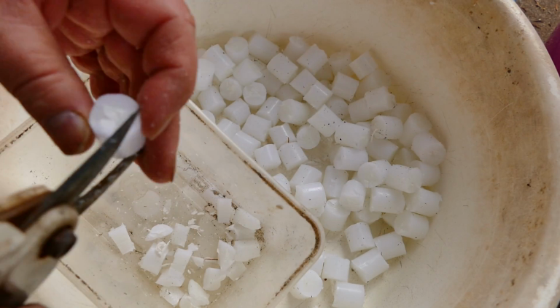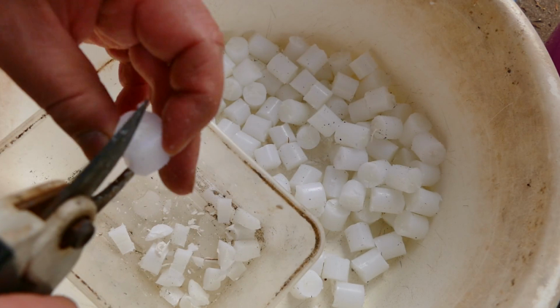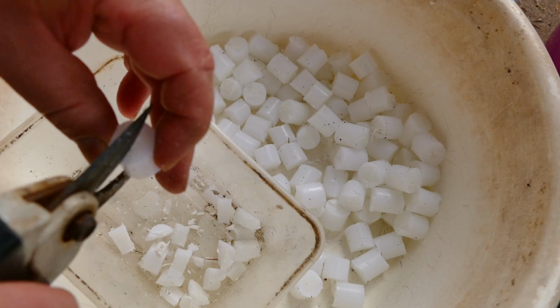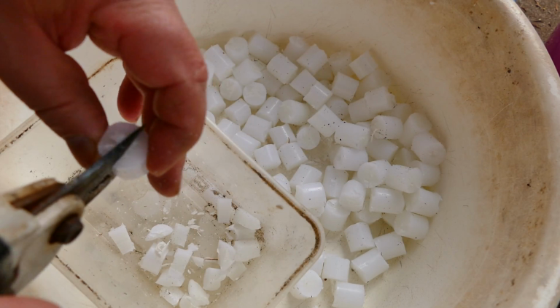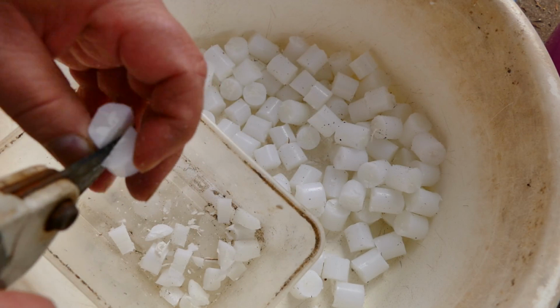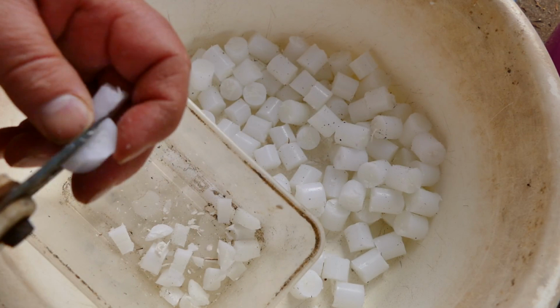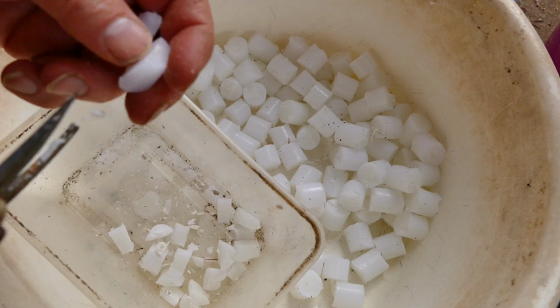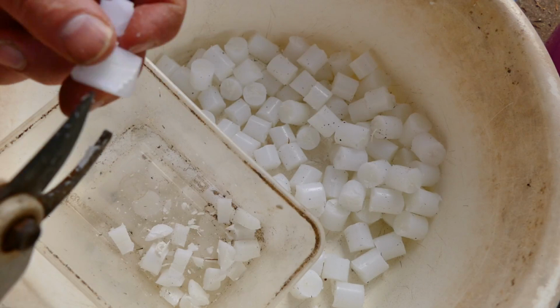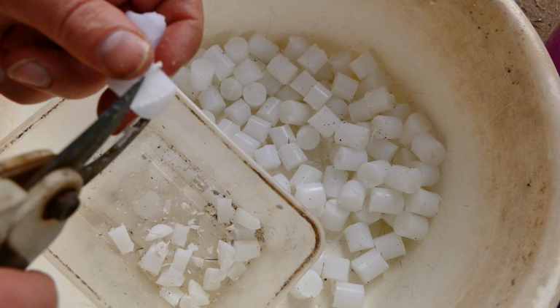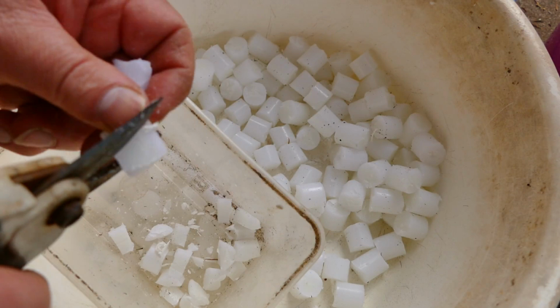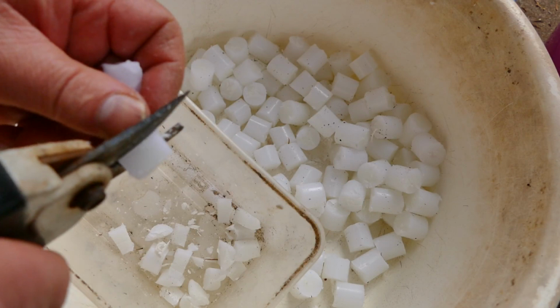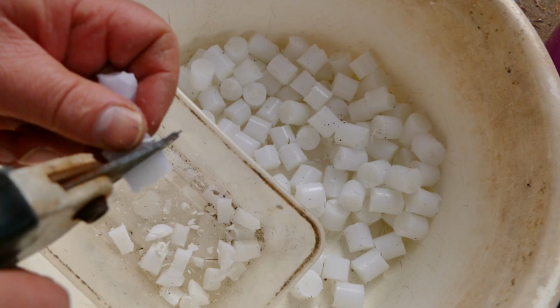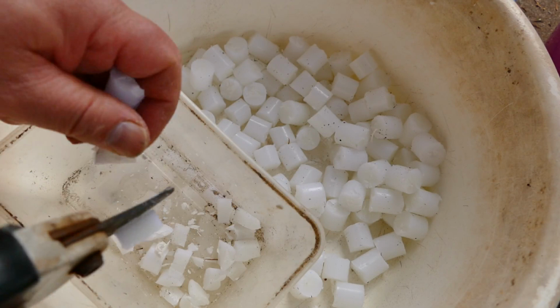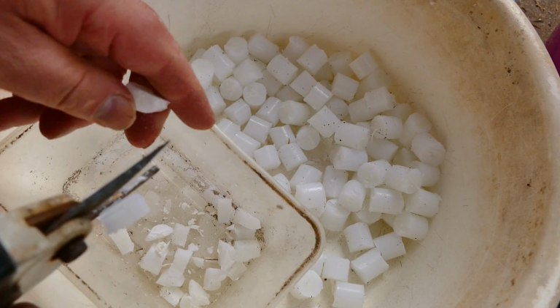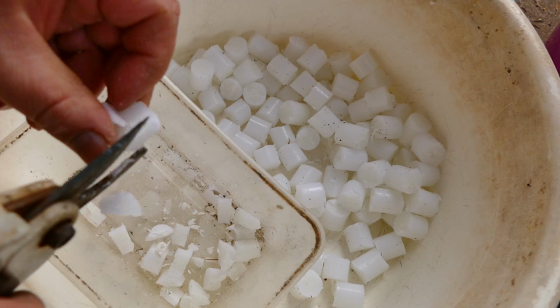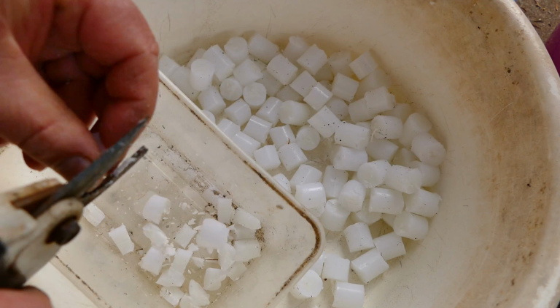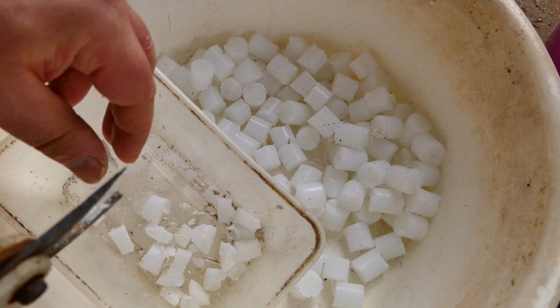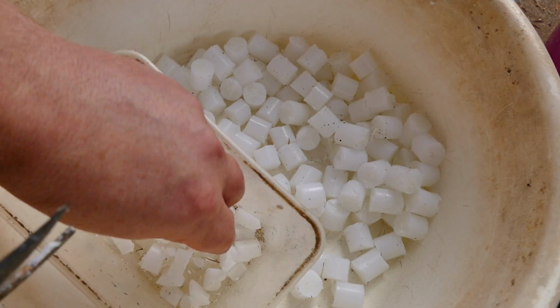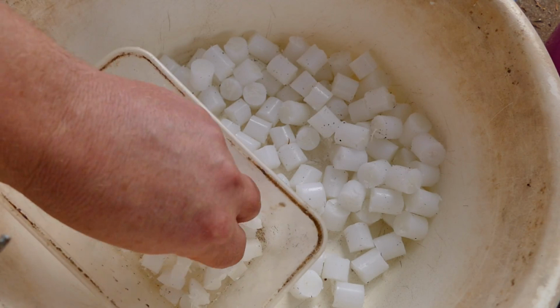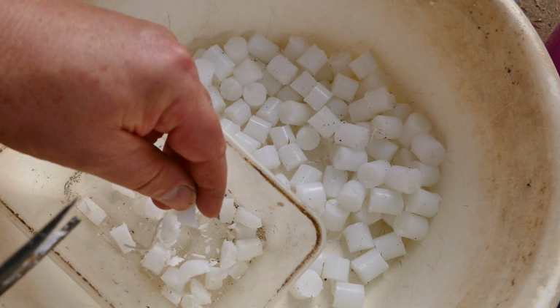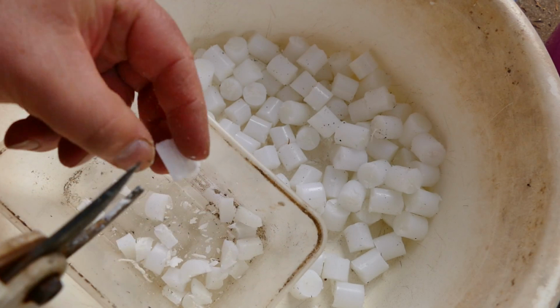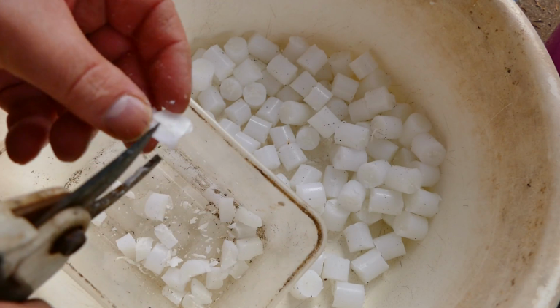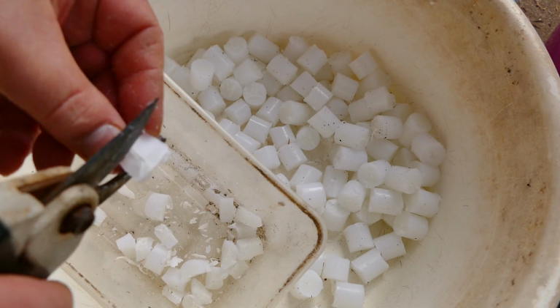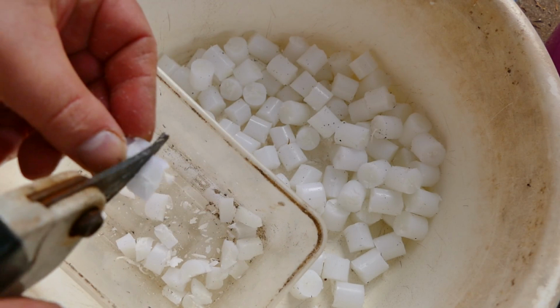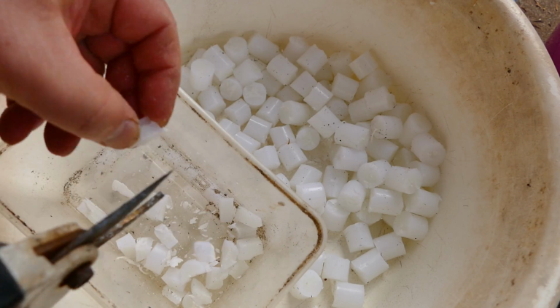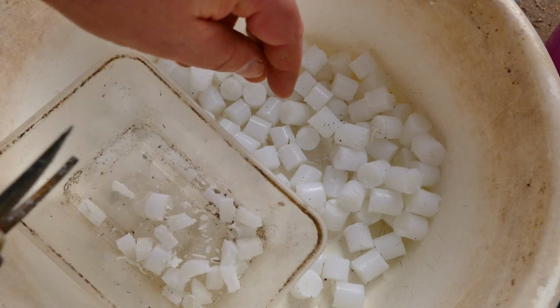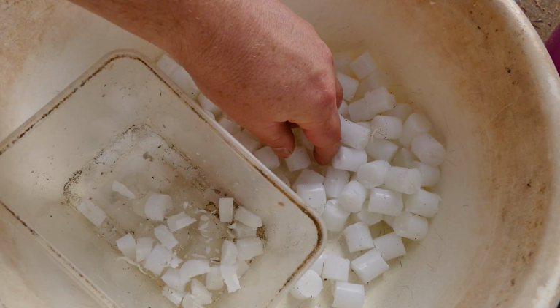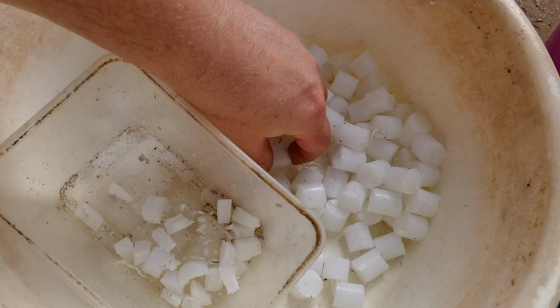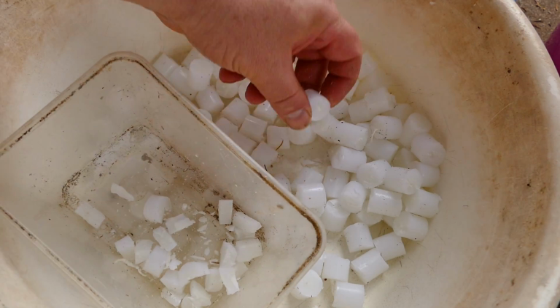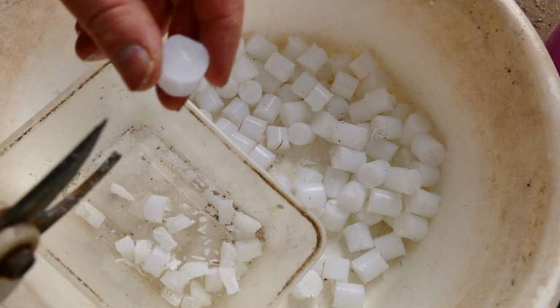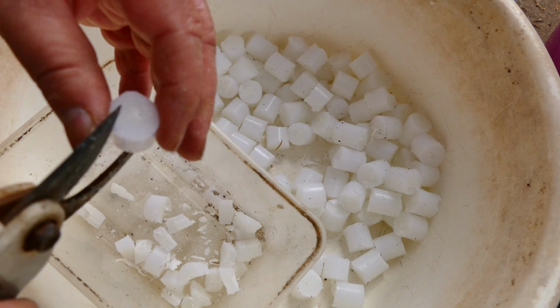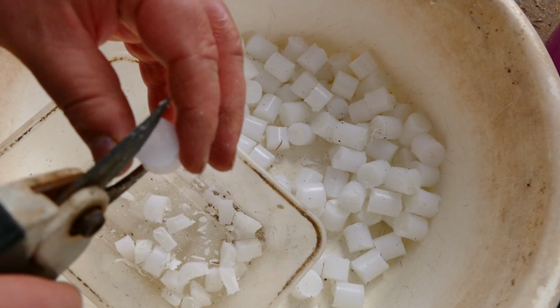You could fiddle around and cut them sort of down again if you wanted to do it again, but it's getting a bit fiddly then I think.